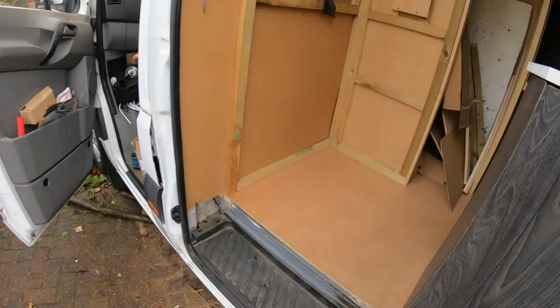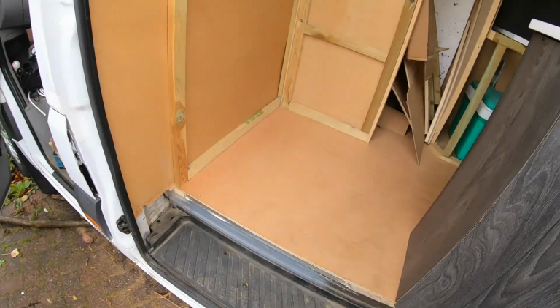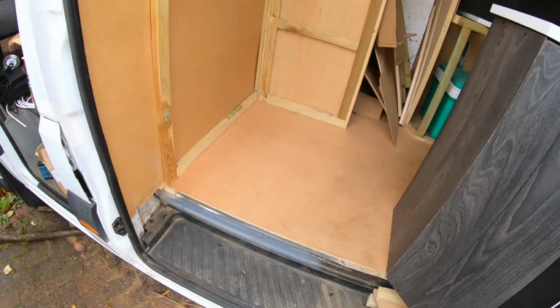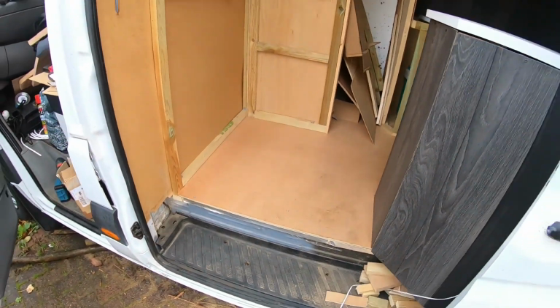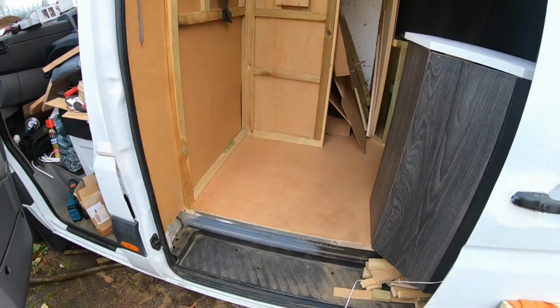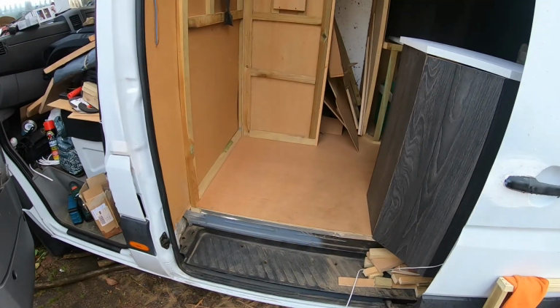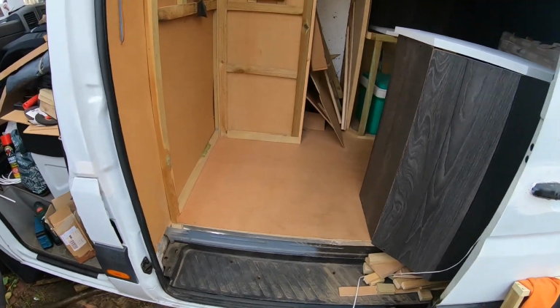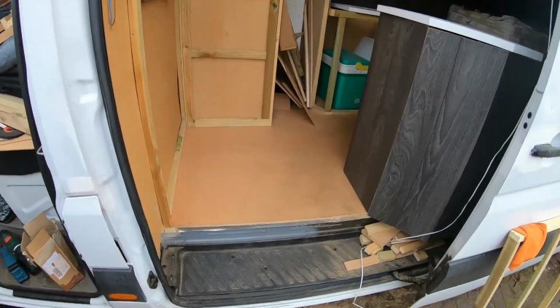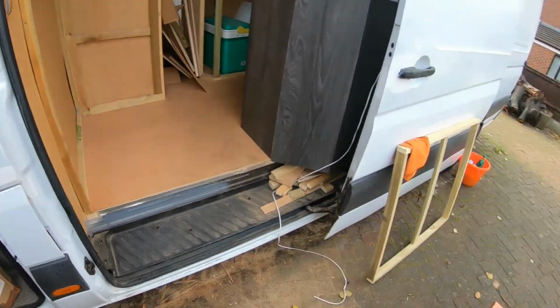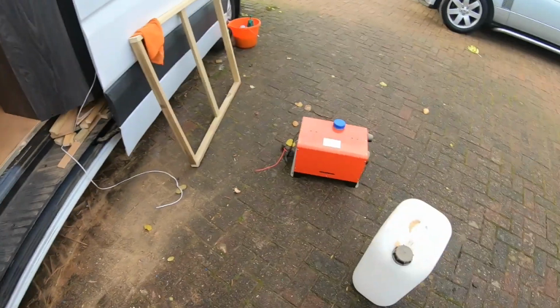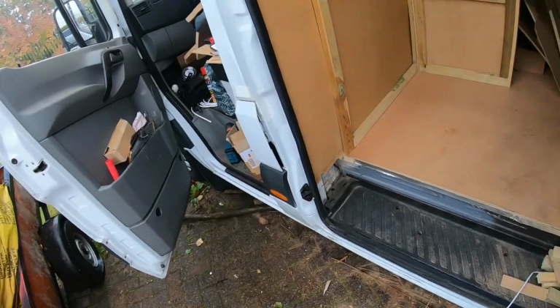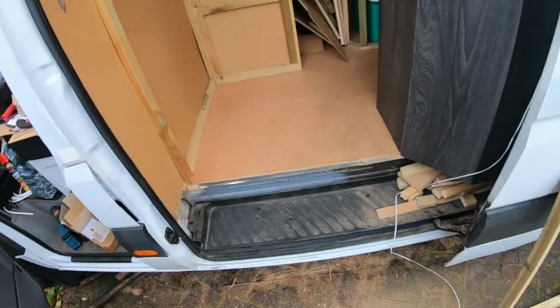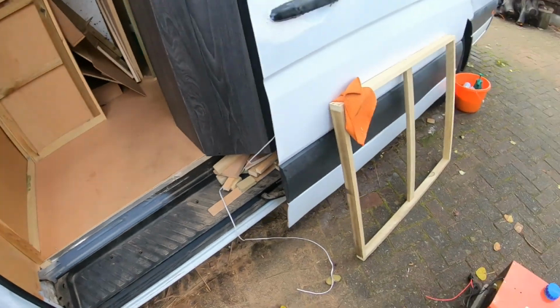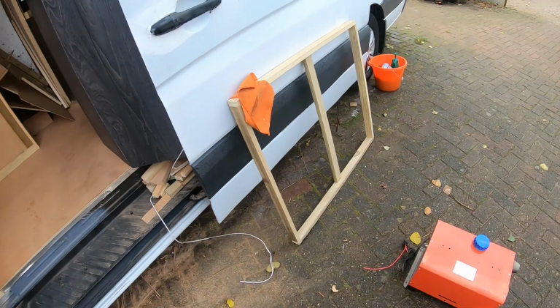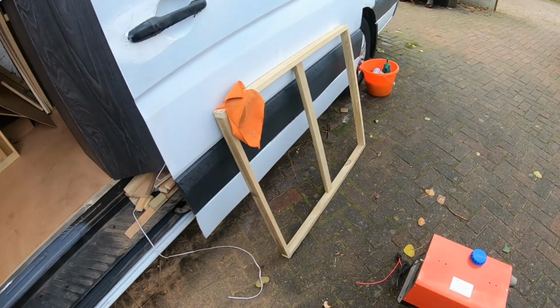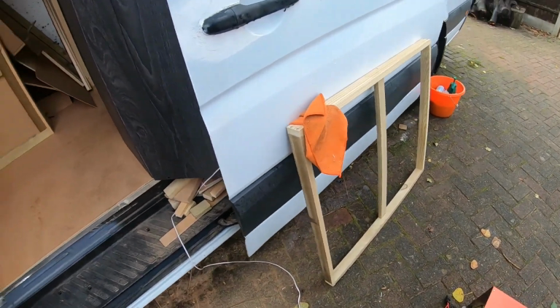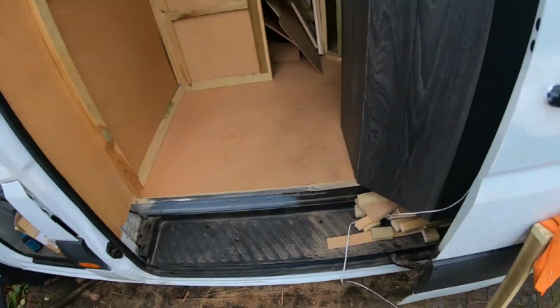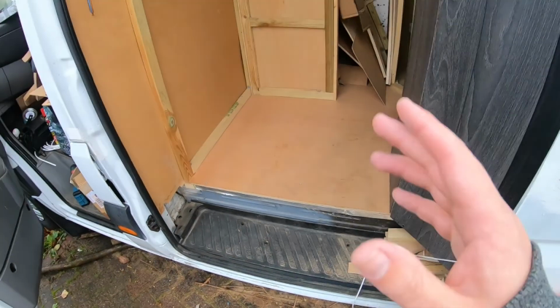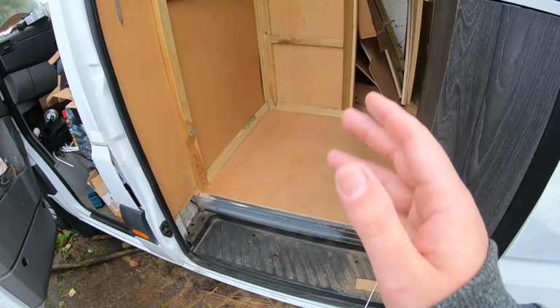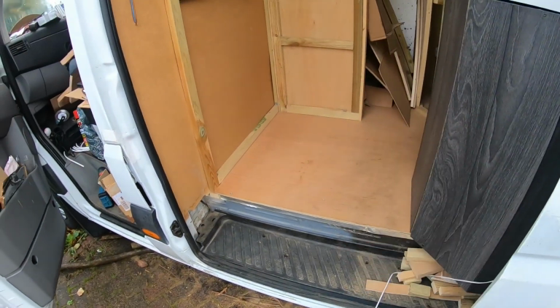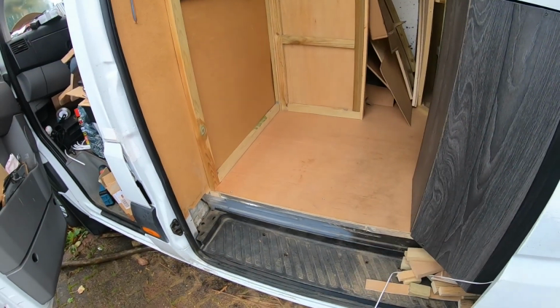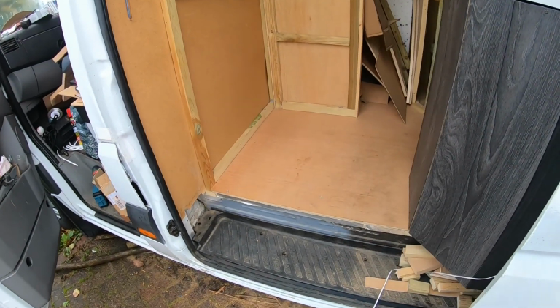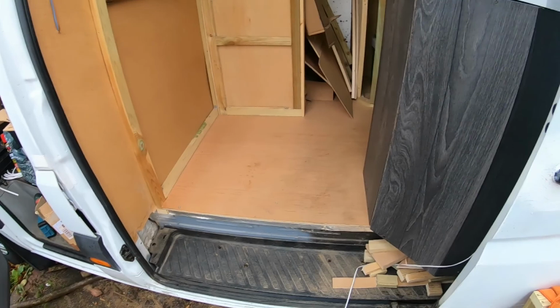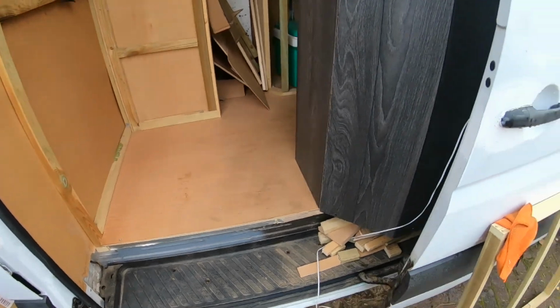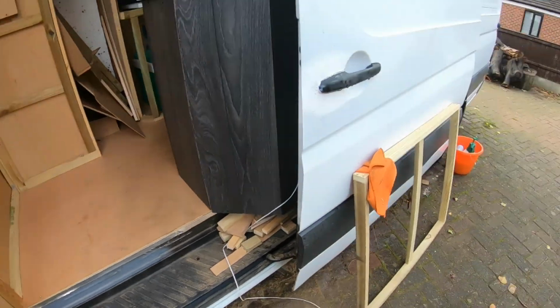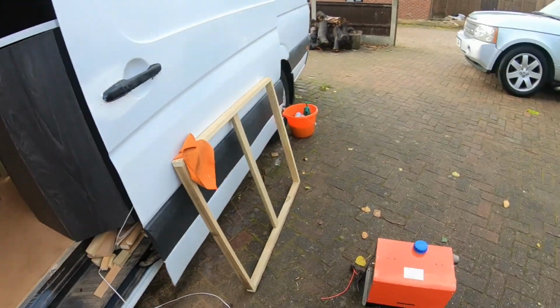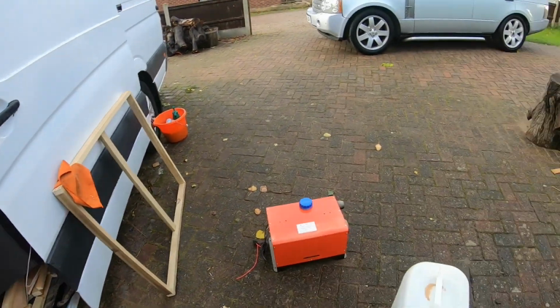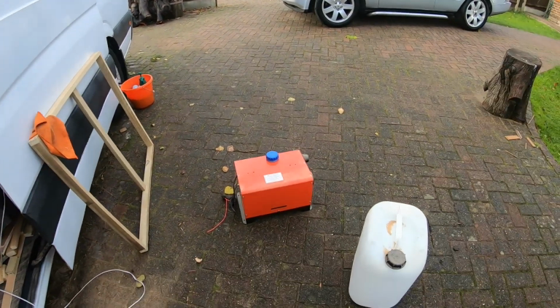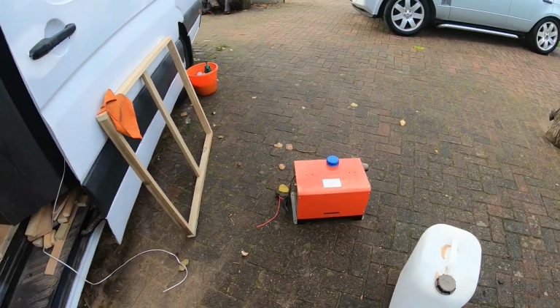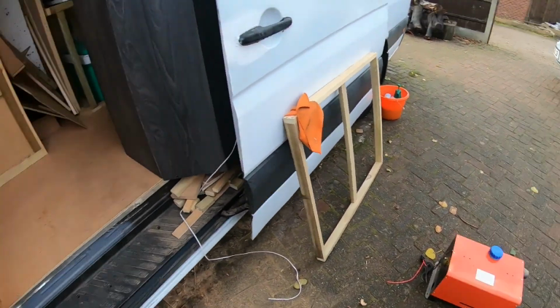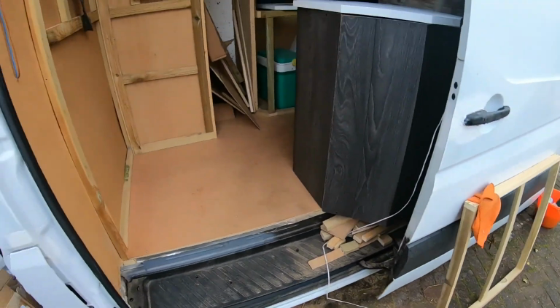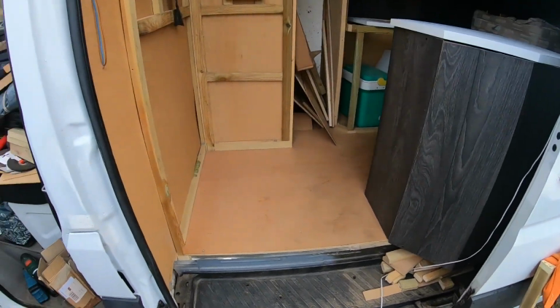Right guys, I've had a tidy up here - there's a load of crap there. So I built this frame a couple of weeks ago; that's going to be the front of the cupboard. I've got about an hour left of the day and it keeps raining on and off.